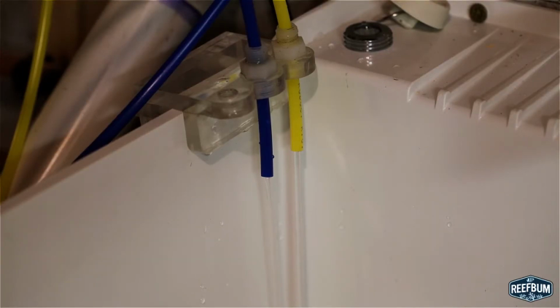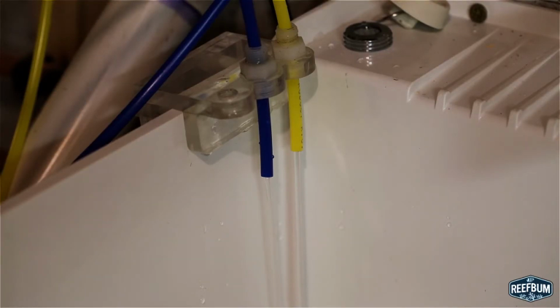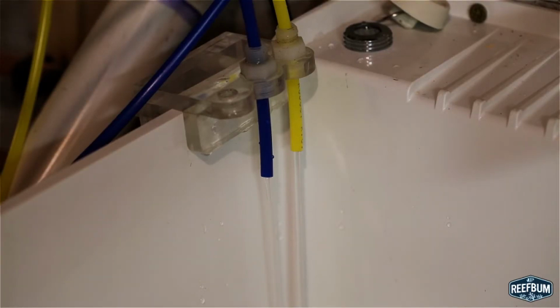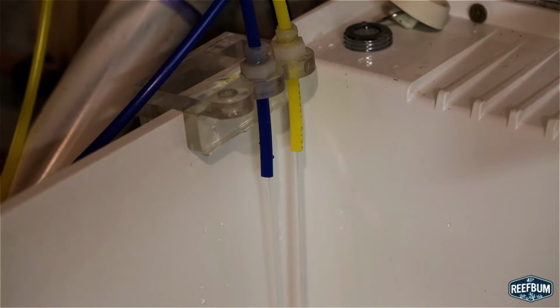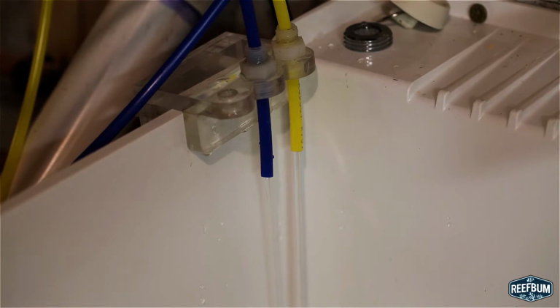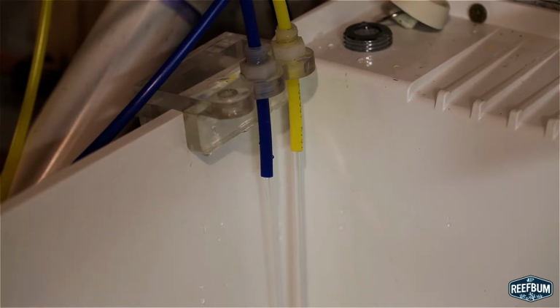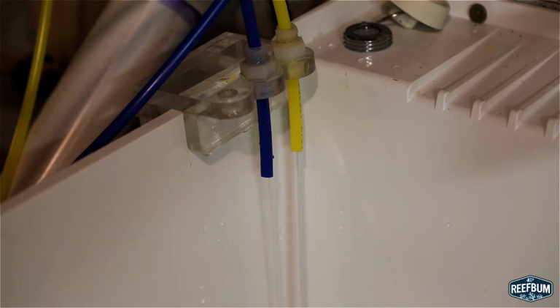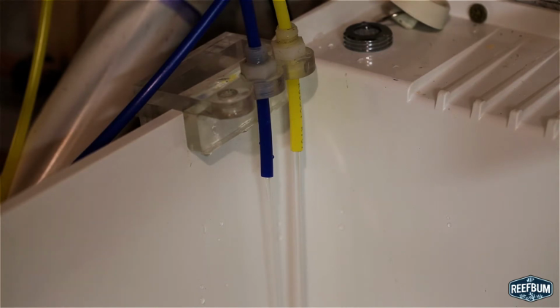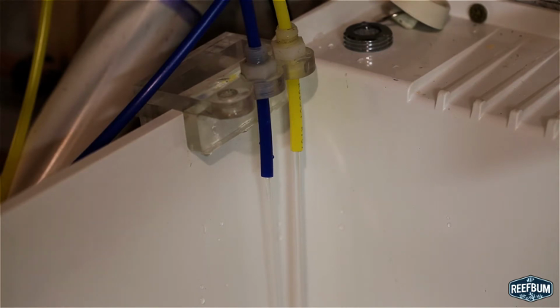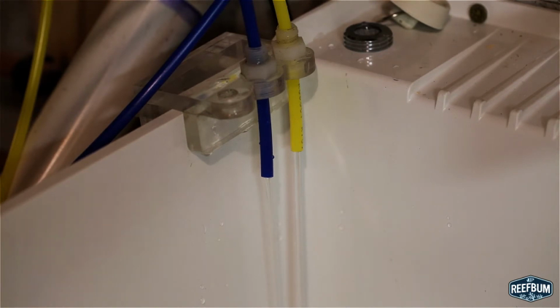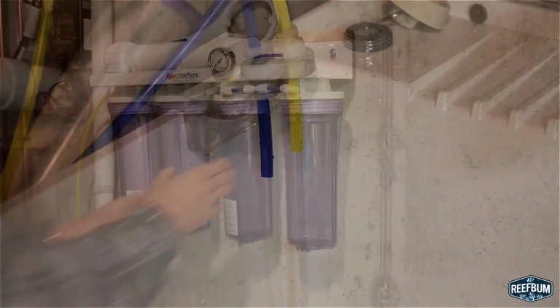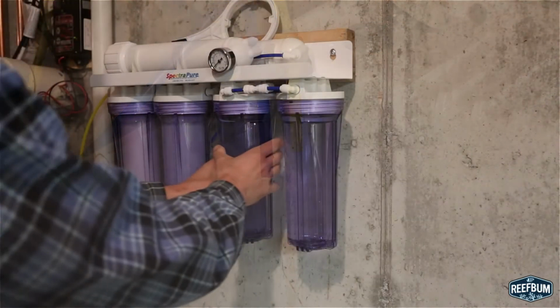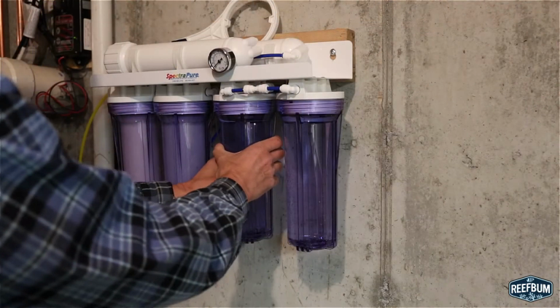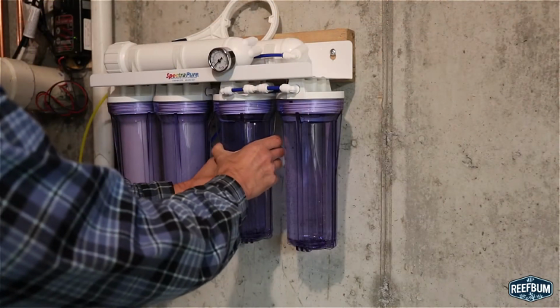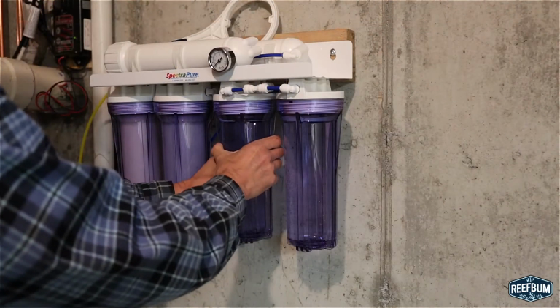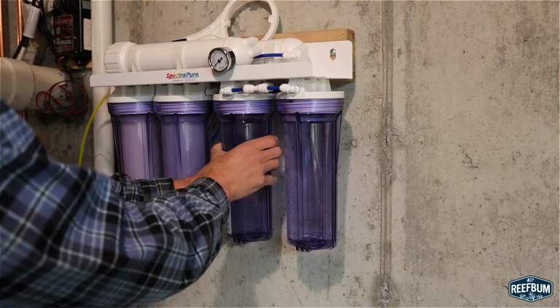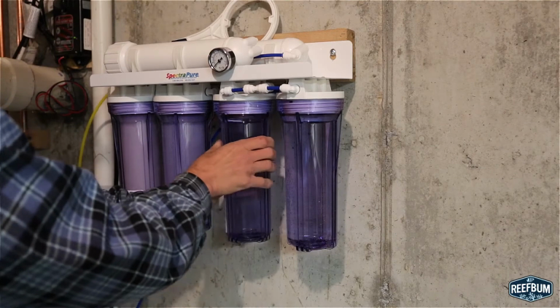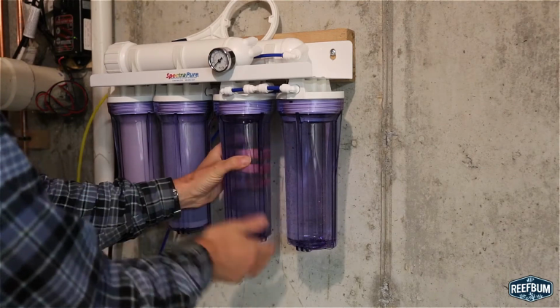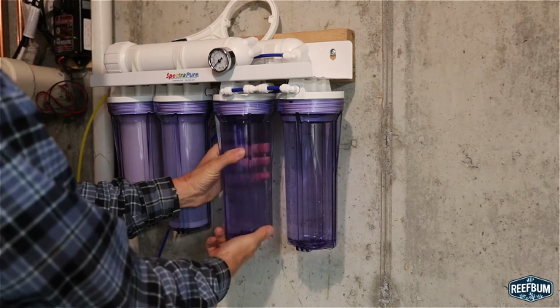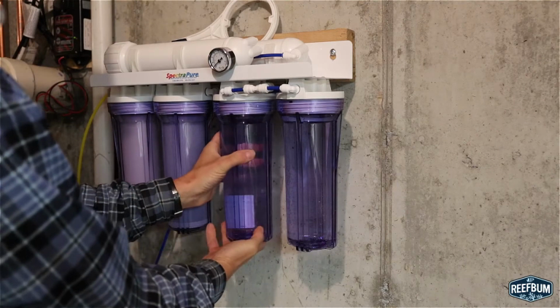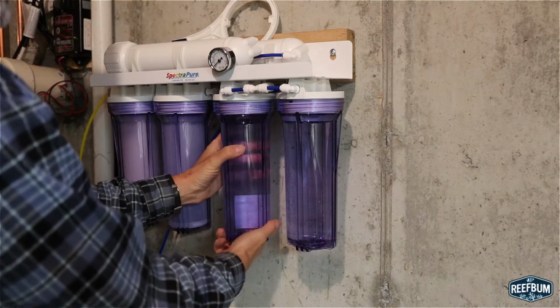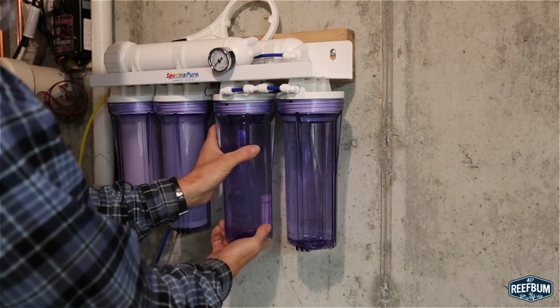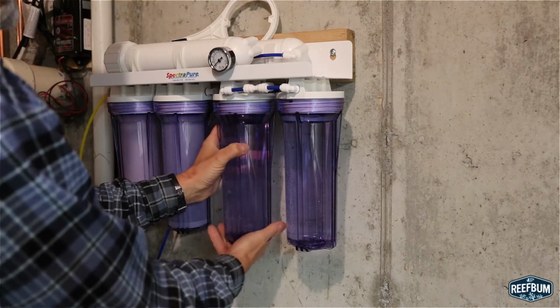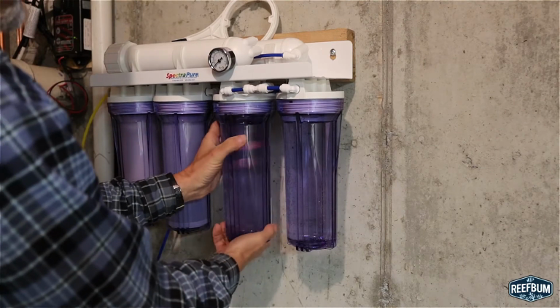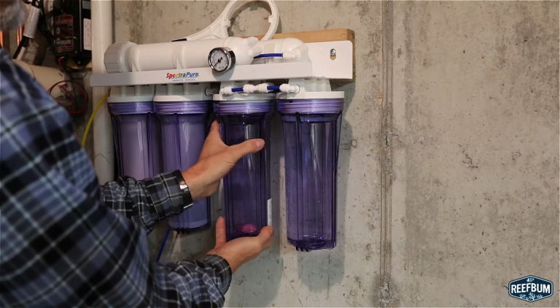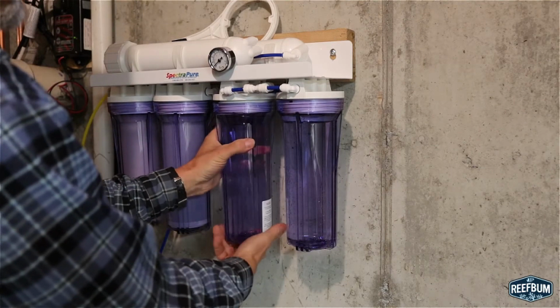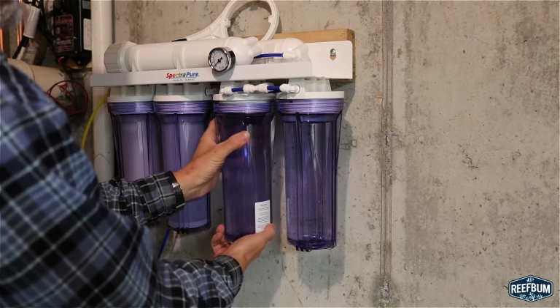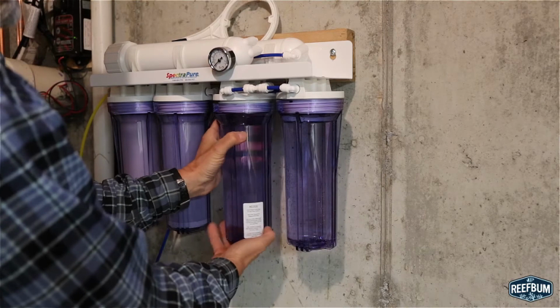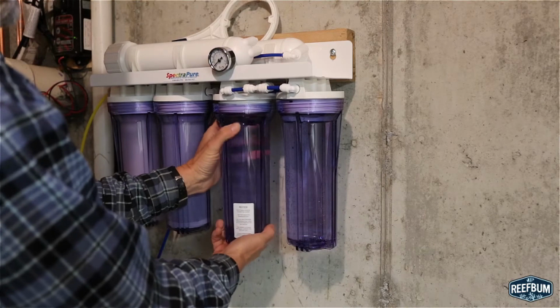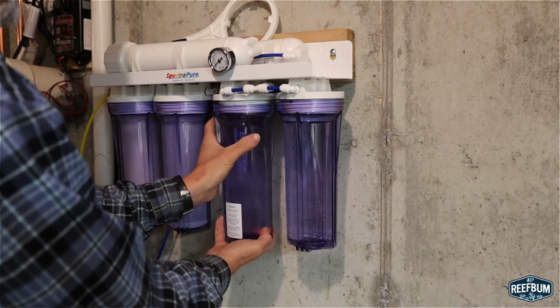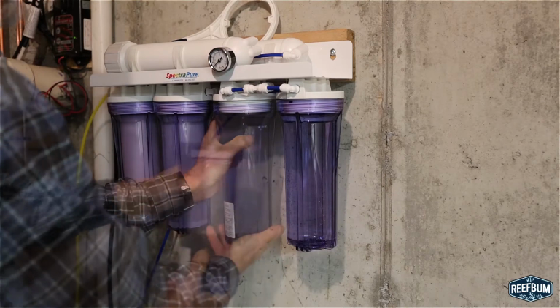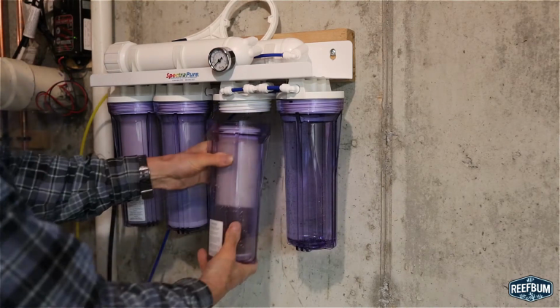I then place both the yellow waste line and blue product line into a drain and run the water for one hour. After that I shut the water off and reinstall the two DI cartridges into the DI housings and hand tighten.